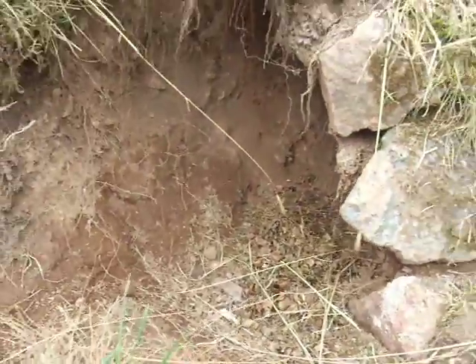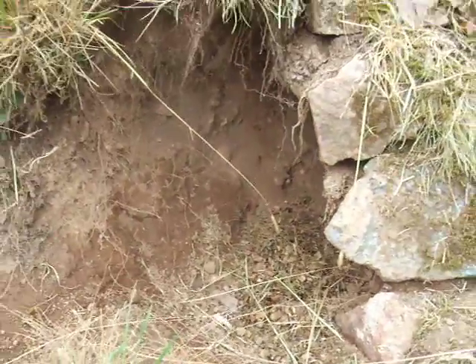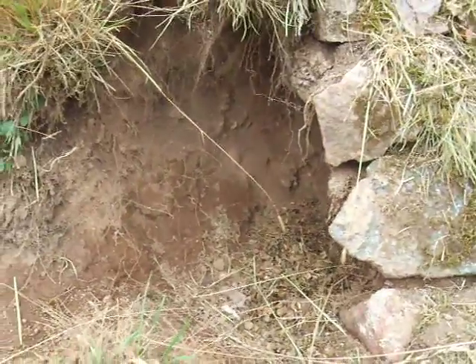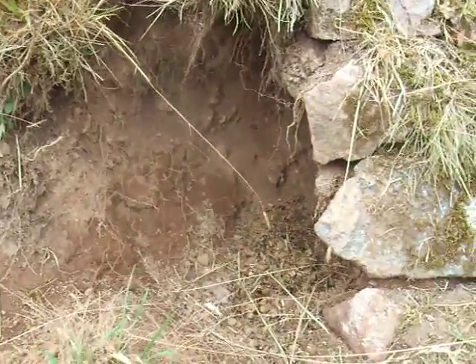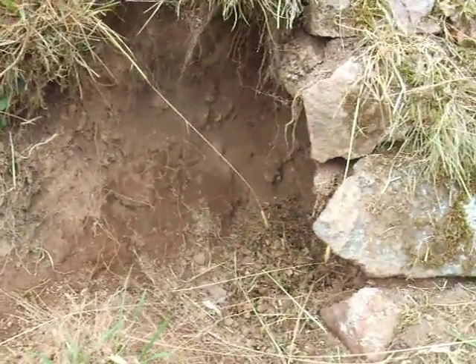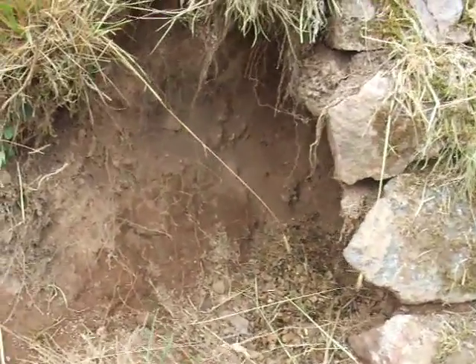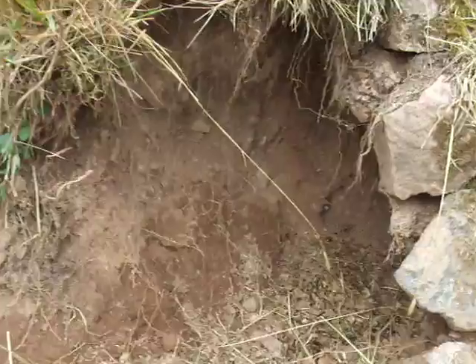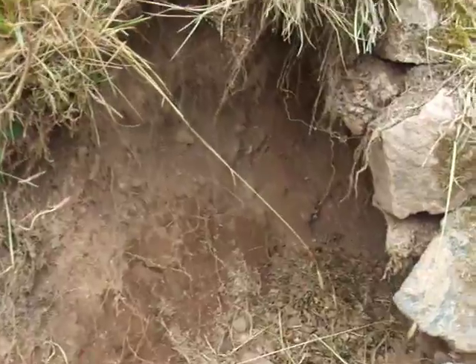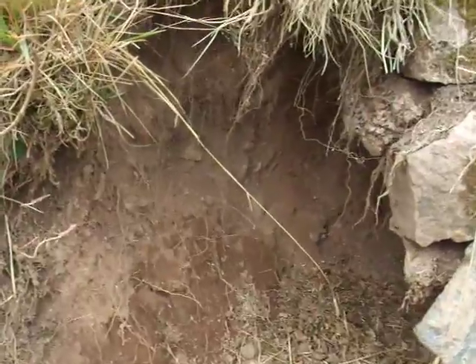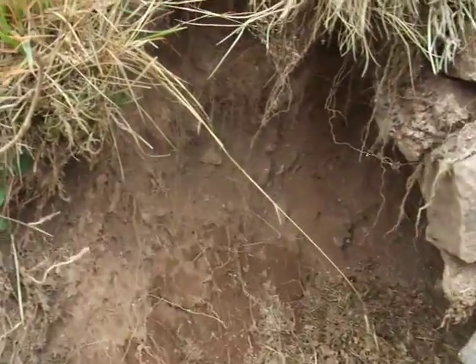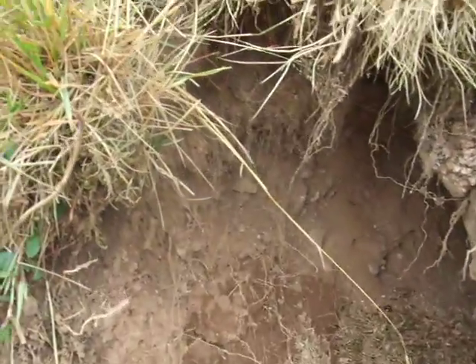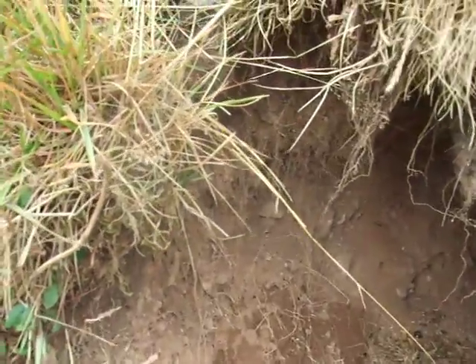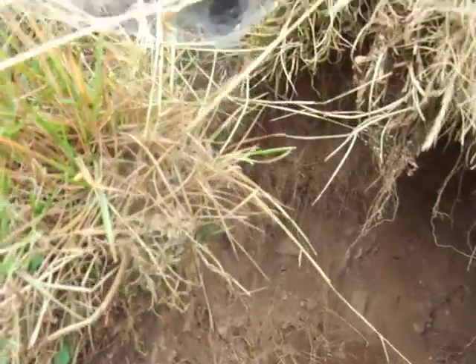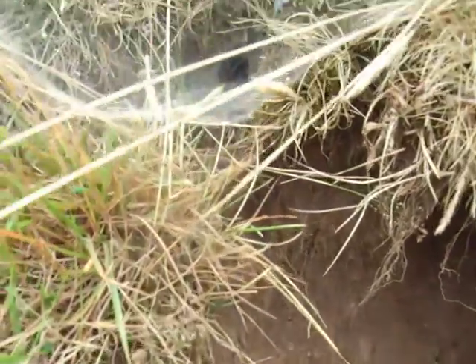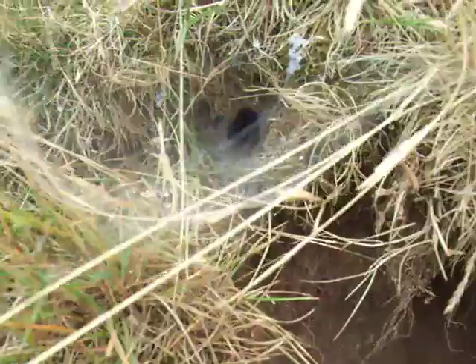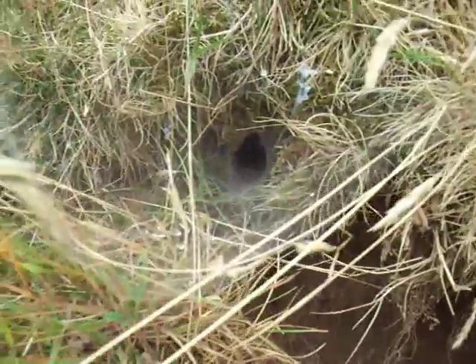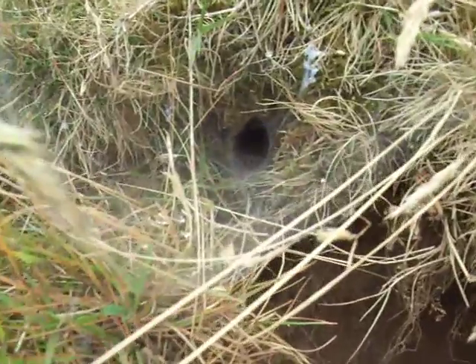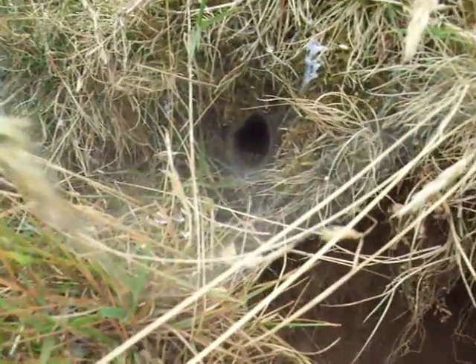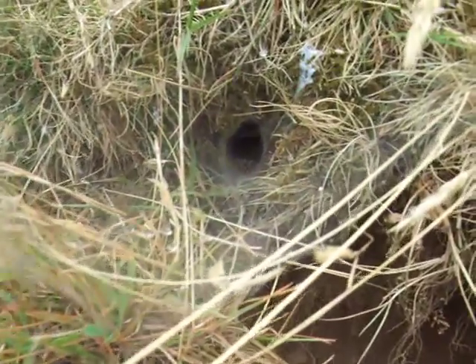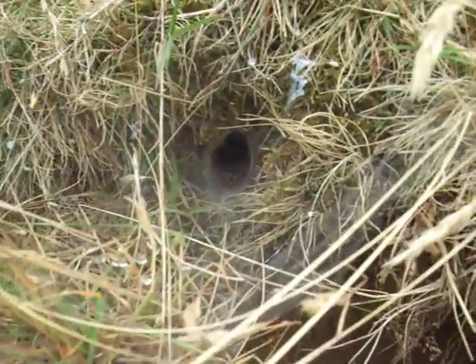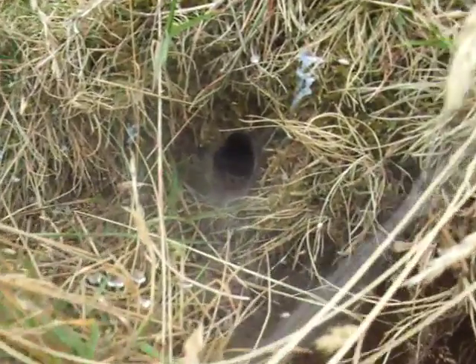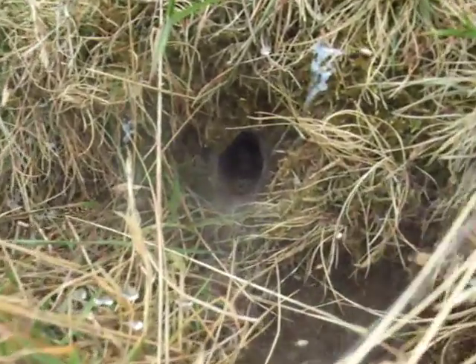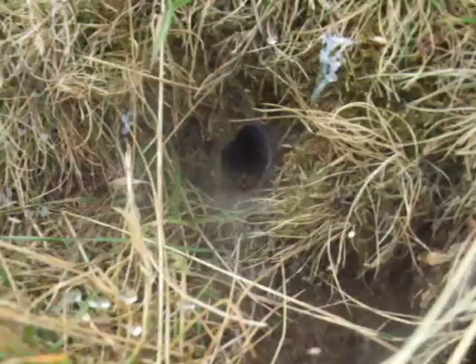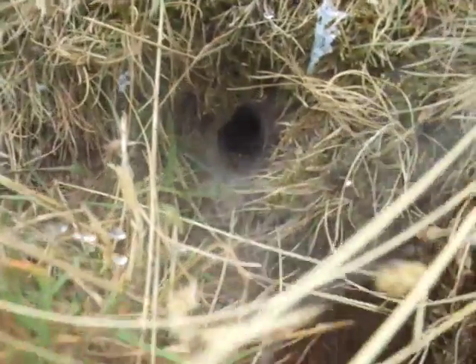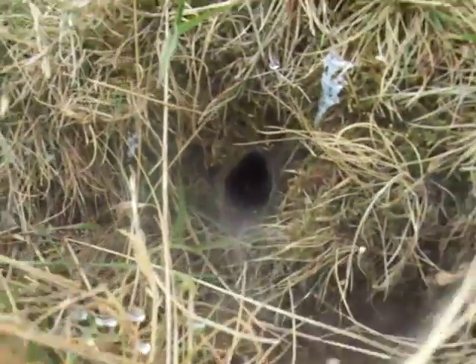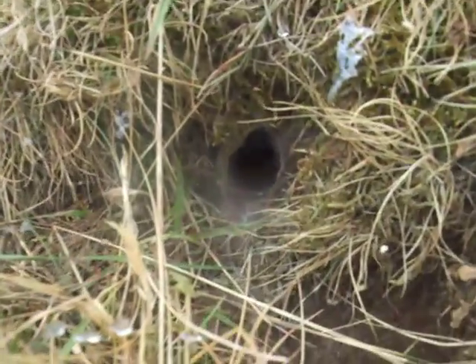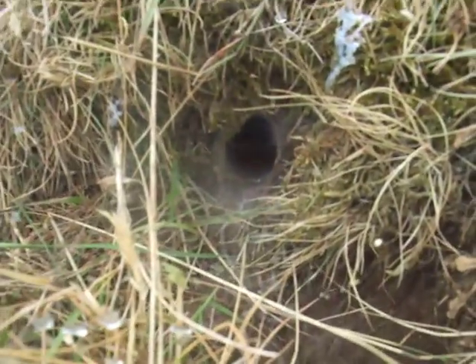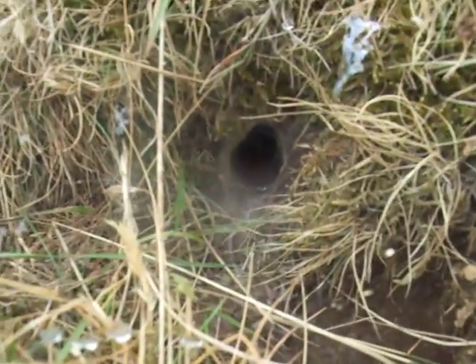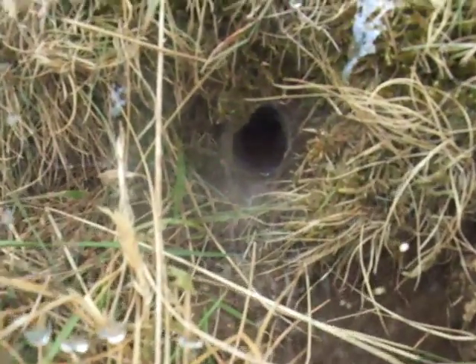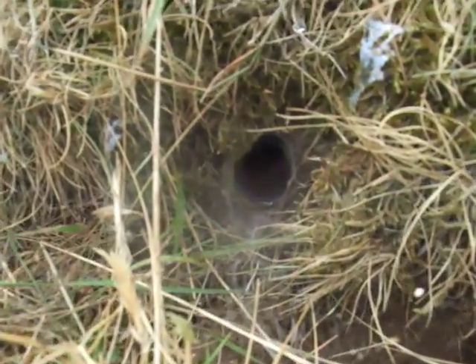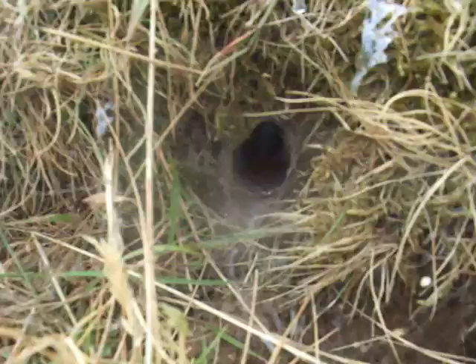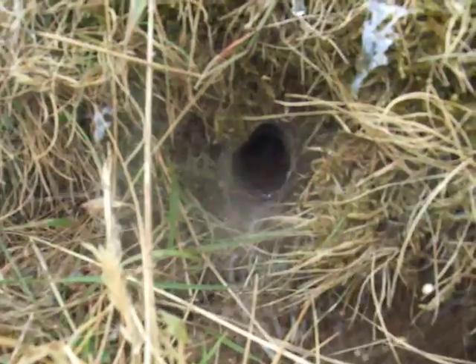Quite sad but also very interesting. And whilst I'm here, just above it — it's got nothing to do with bees, but that's interesting — I don't know if you can see this little spider — an amazing spider's nest just sitting there.